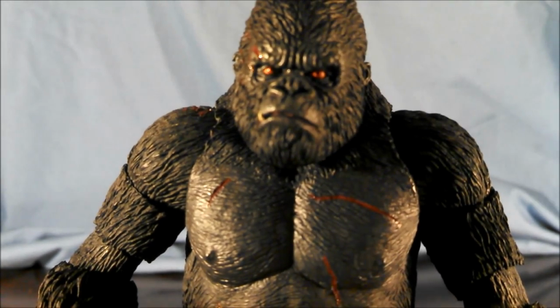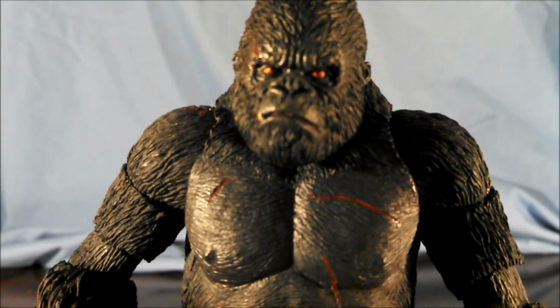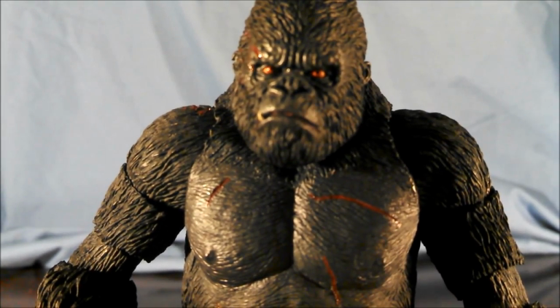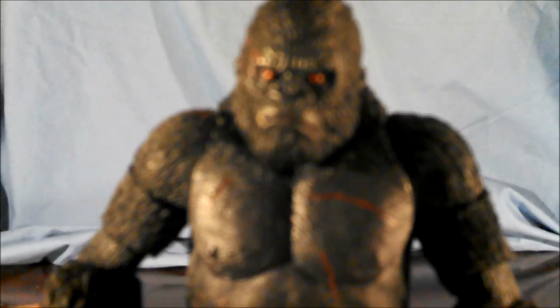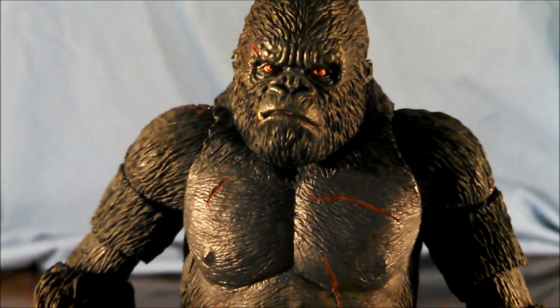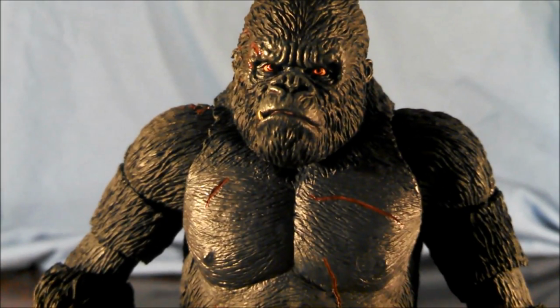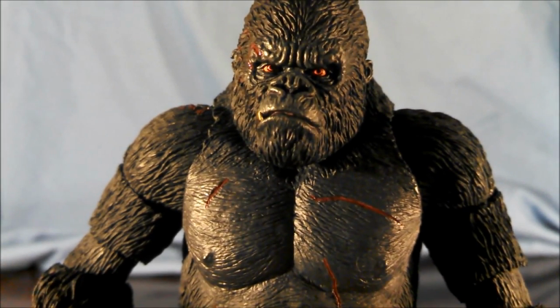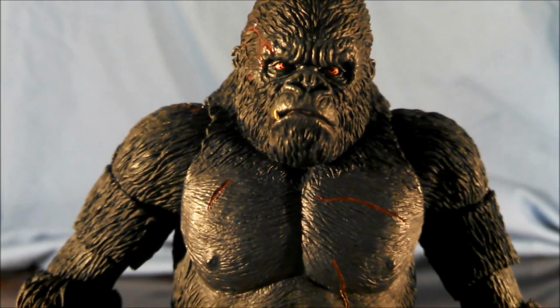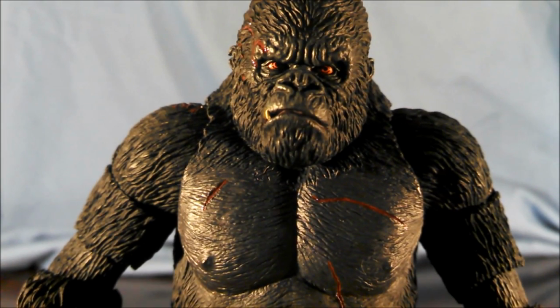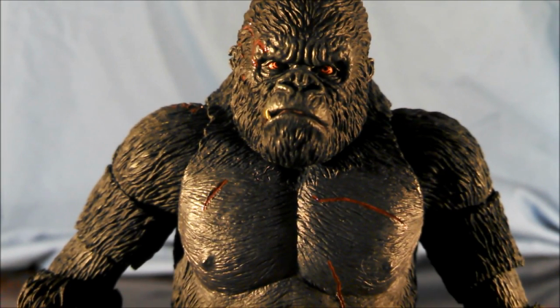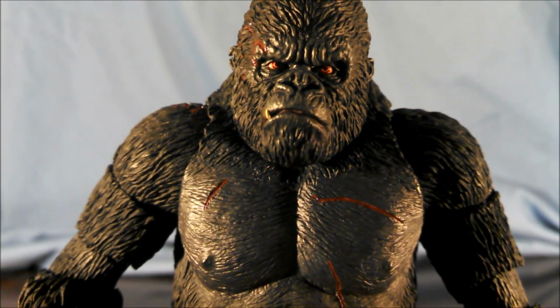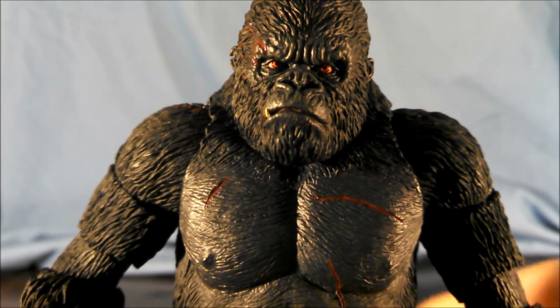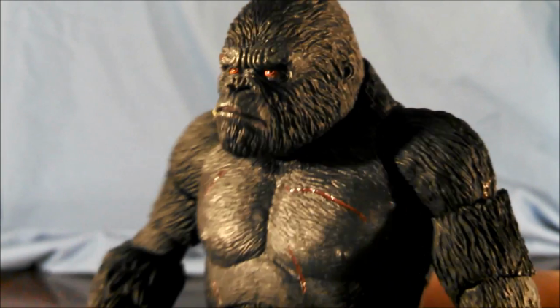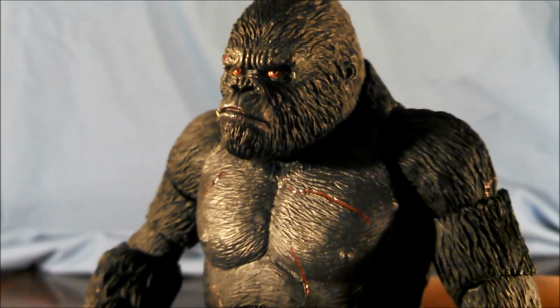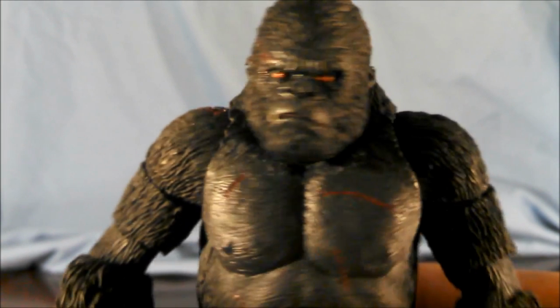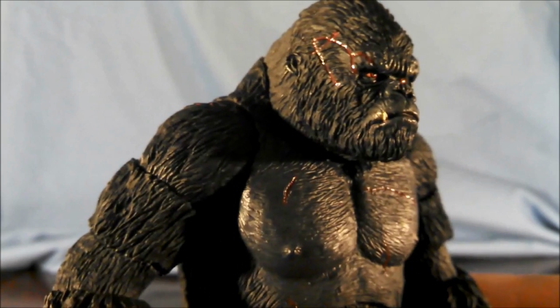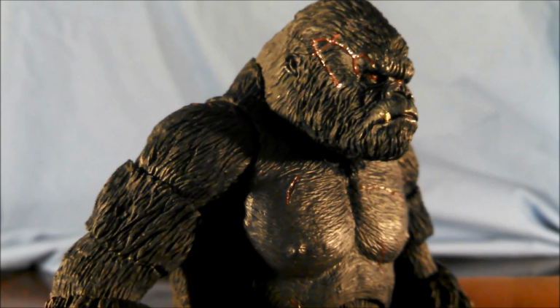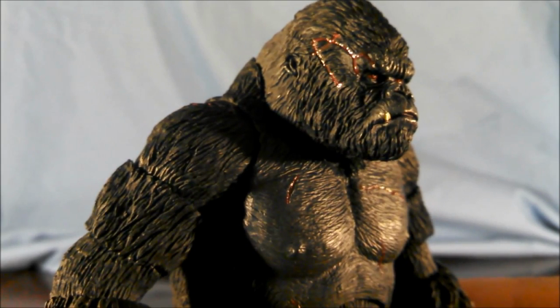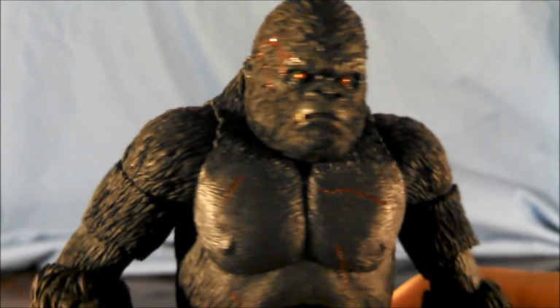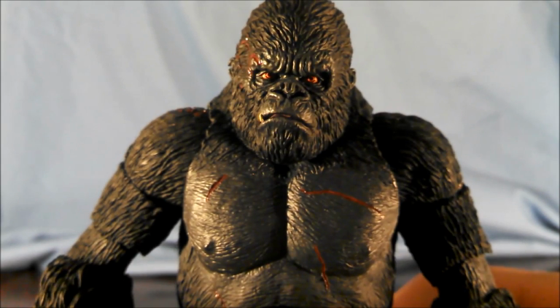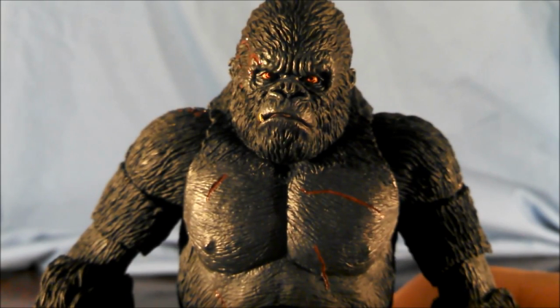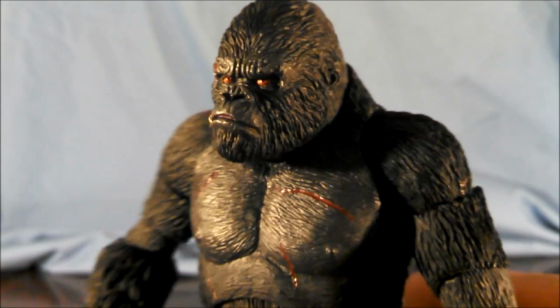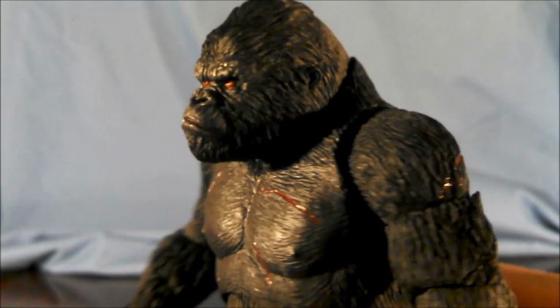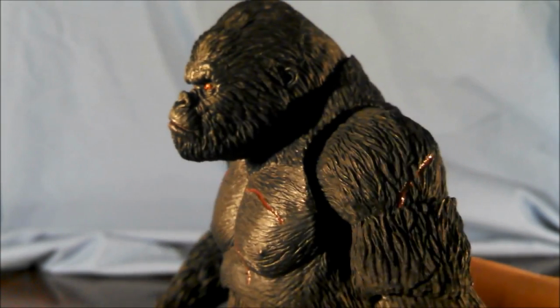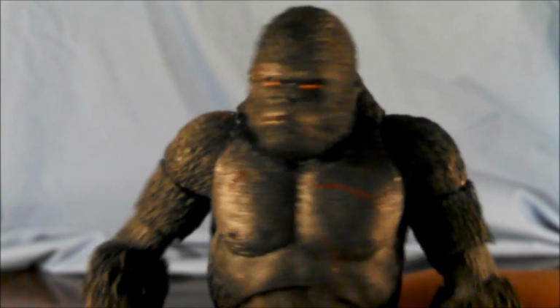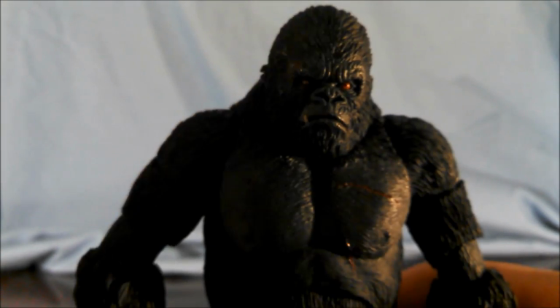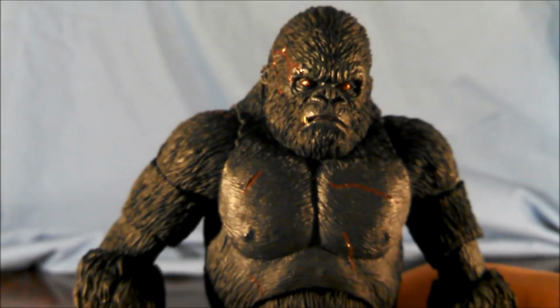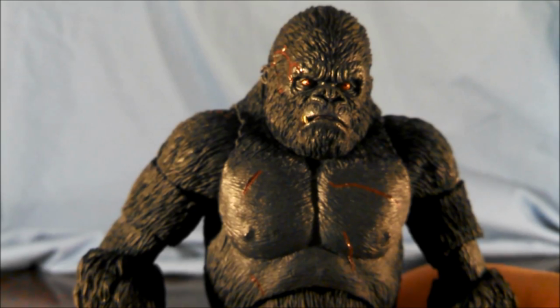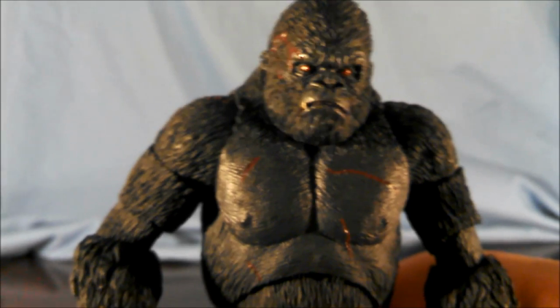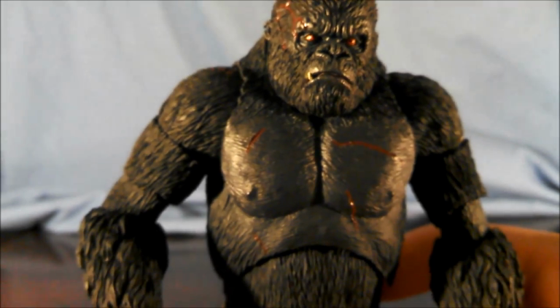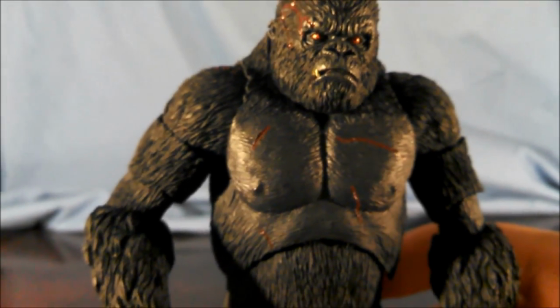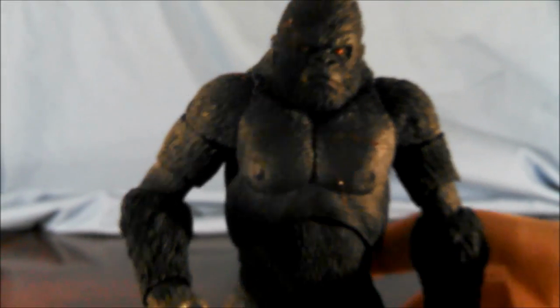This particular face looks very mean — scowling. The nose, ears, eyes, mouth — I mean, Kong is really amazing looking.